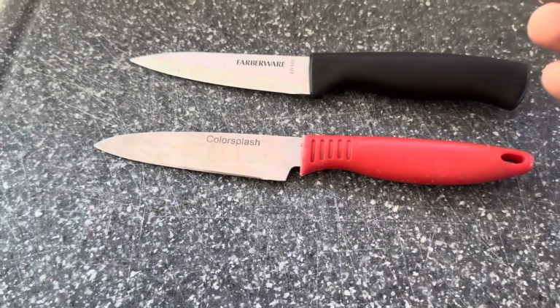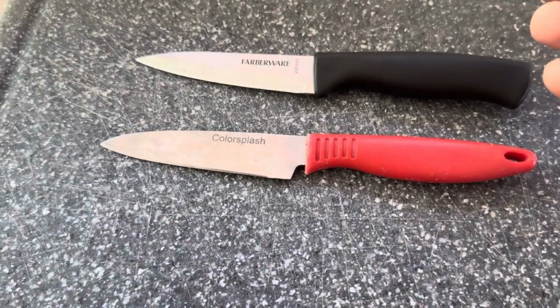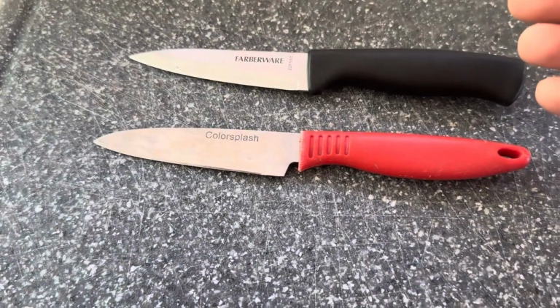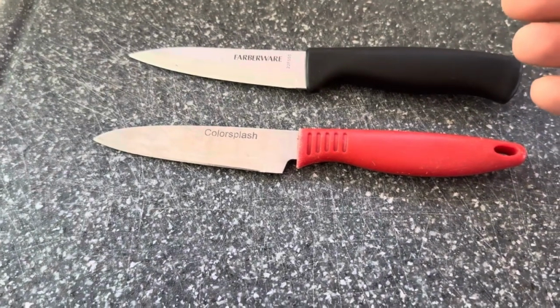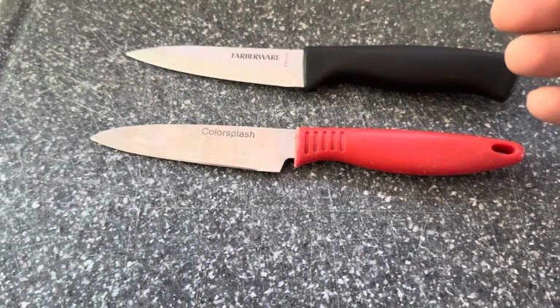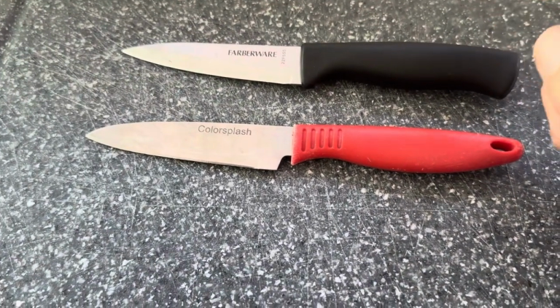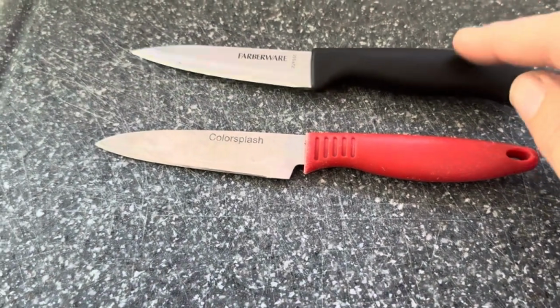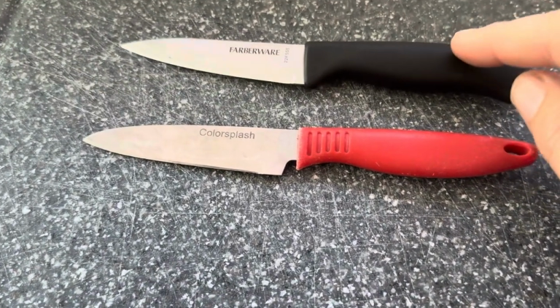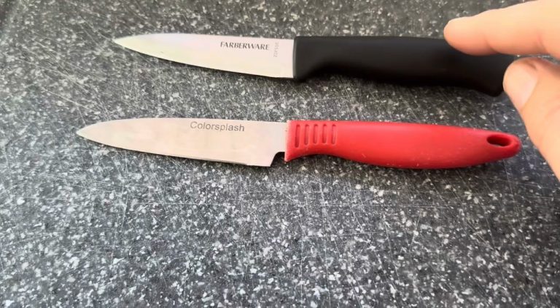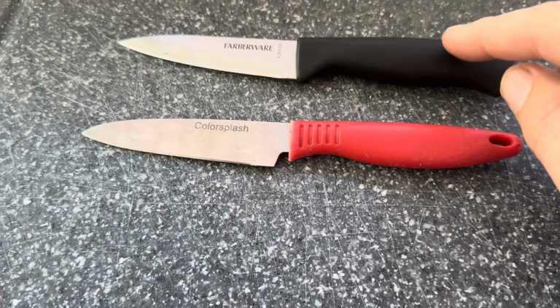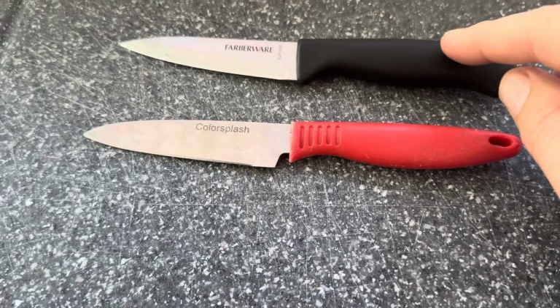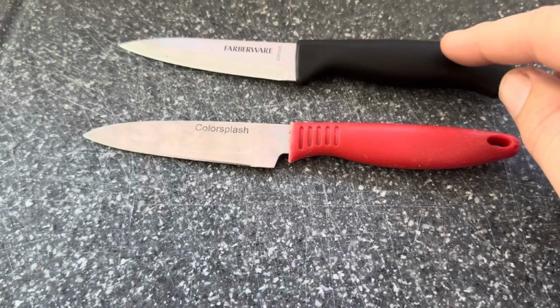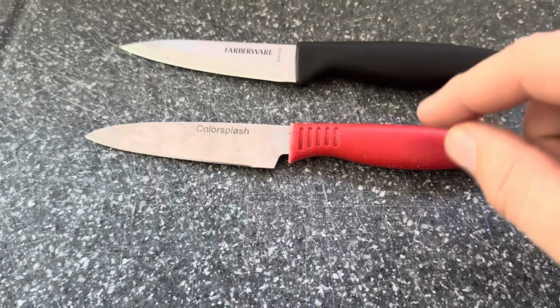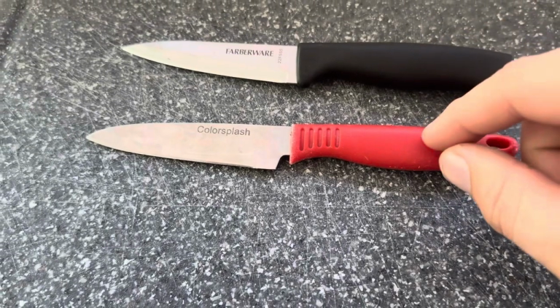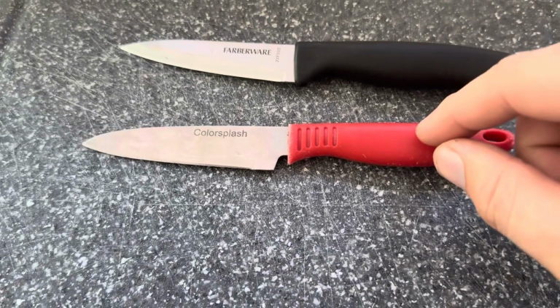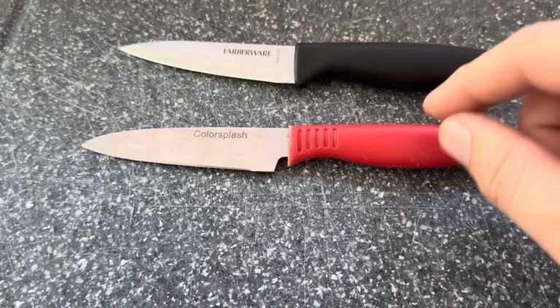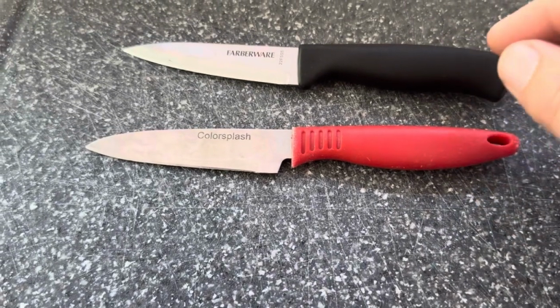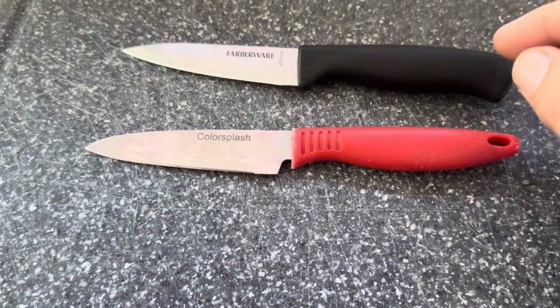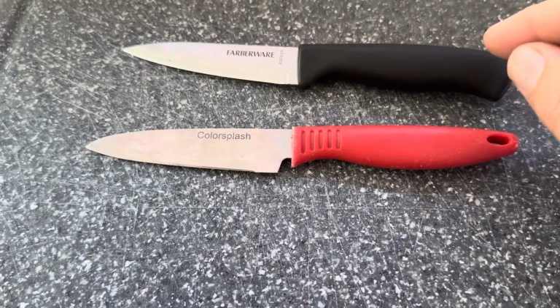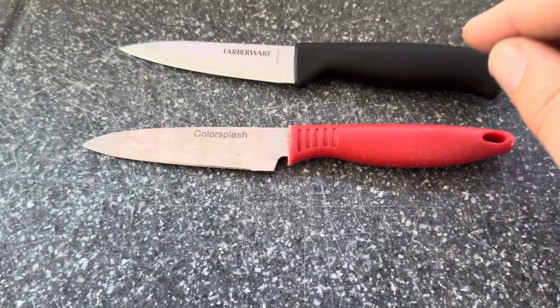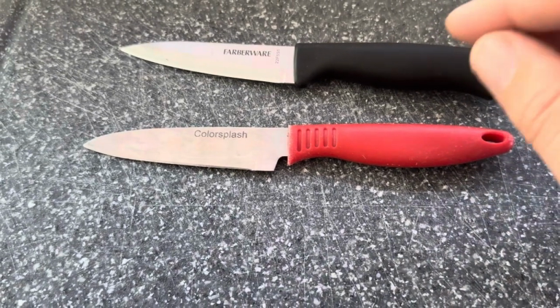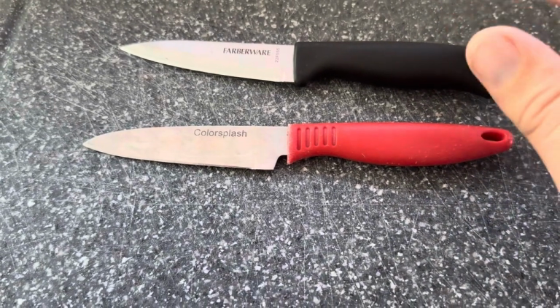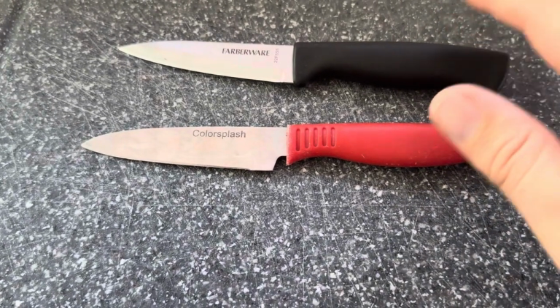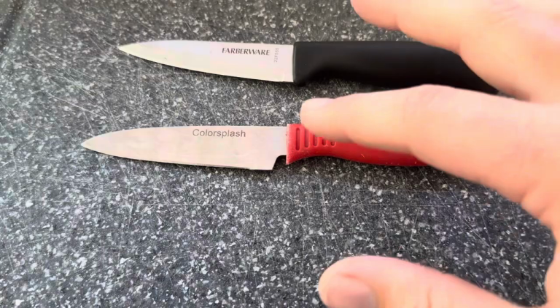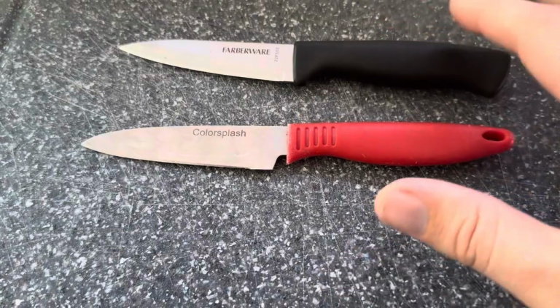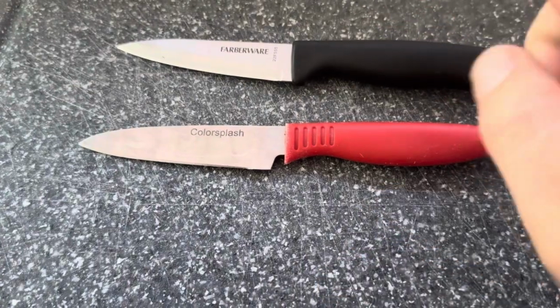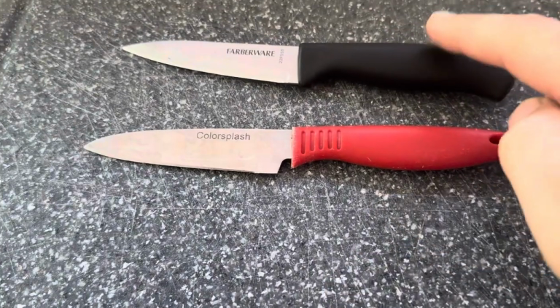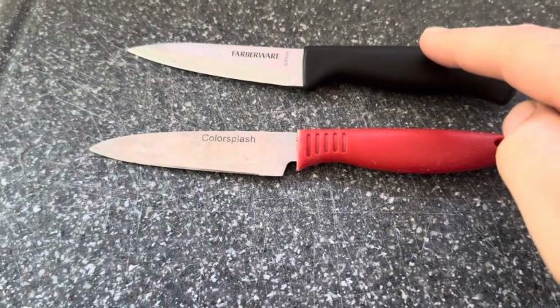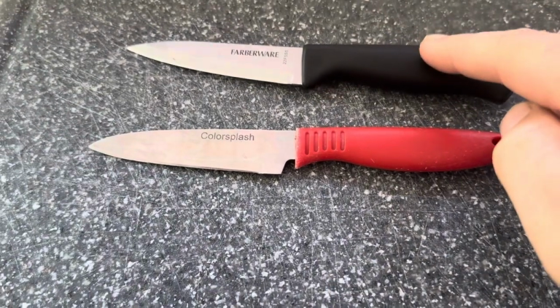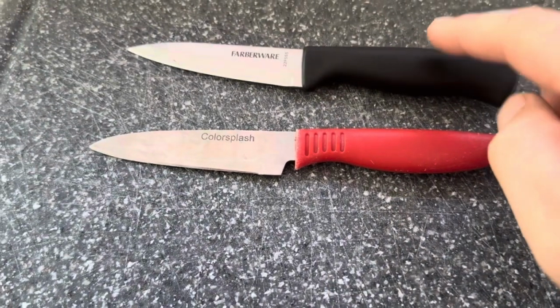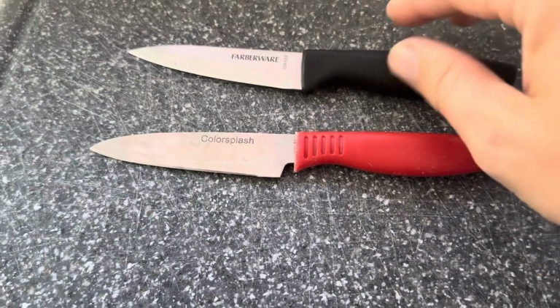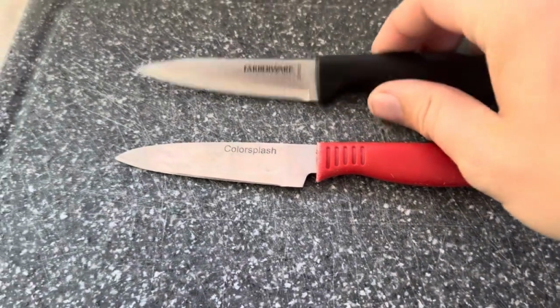Both of them do come sharp from the factory, but the Farberware came much sharper than the Color Splash did. So if you're looking for something to use straight out of the box without having to sharpen it, the Farberware is a better option.